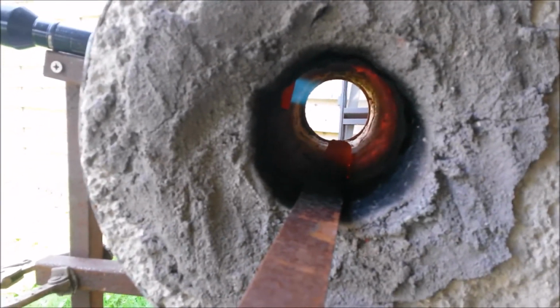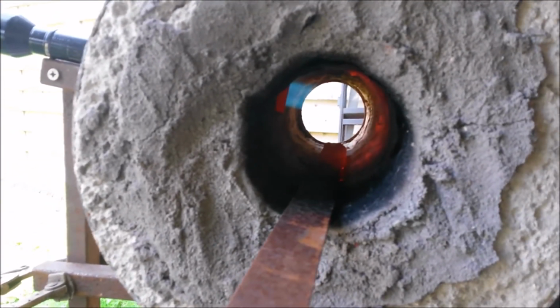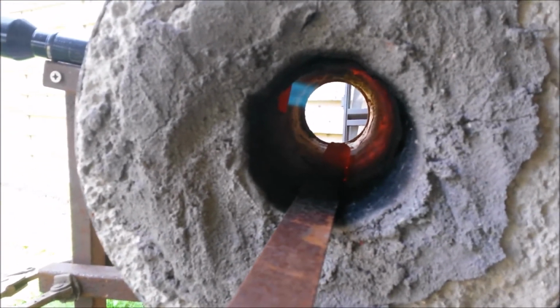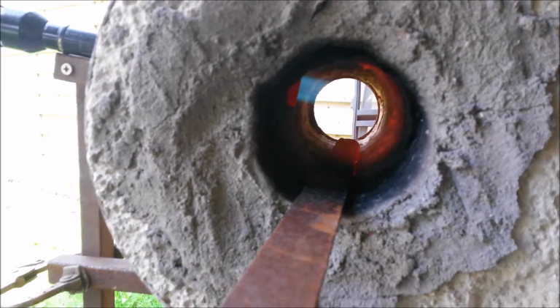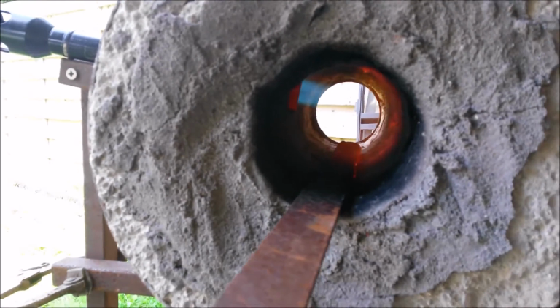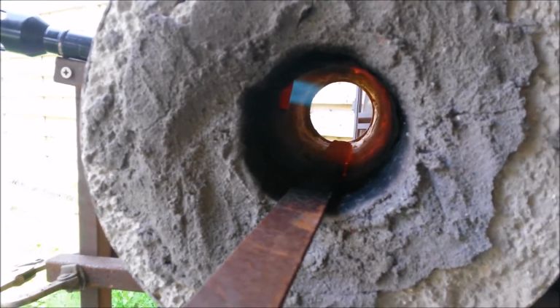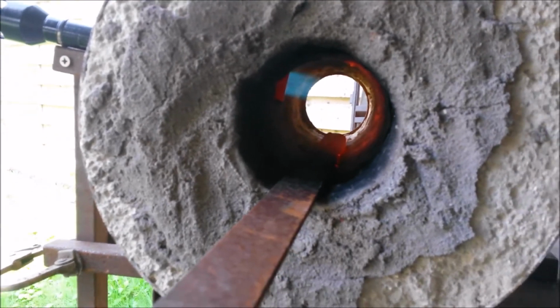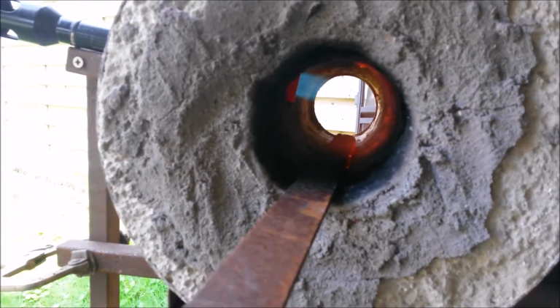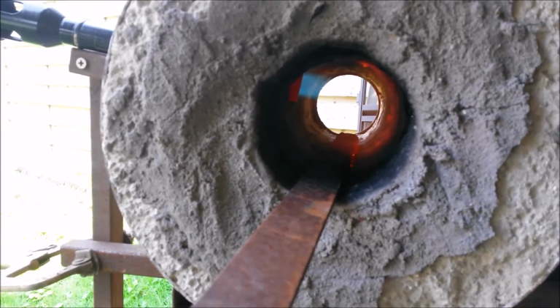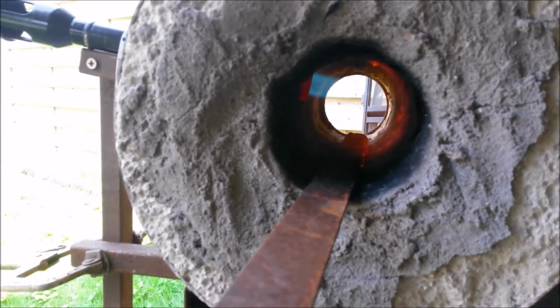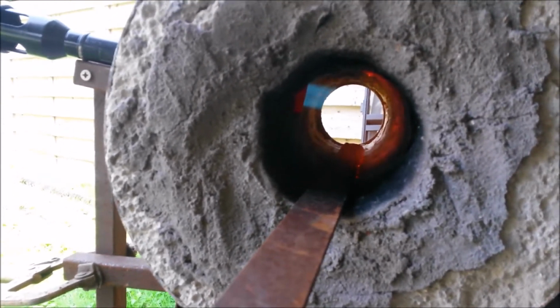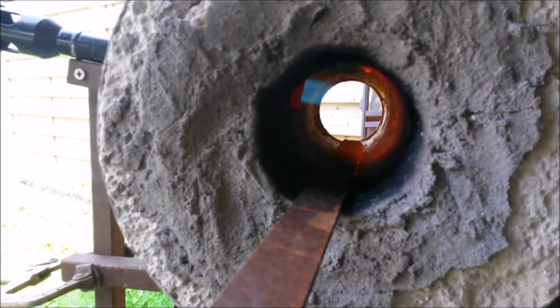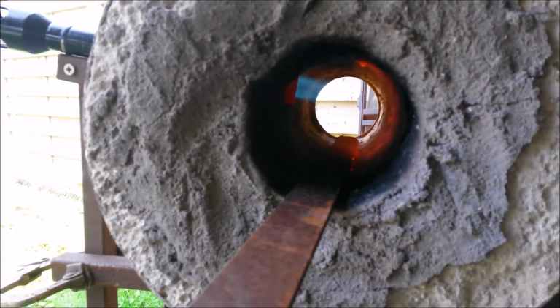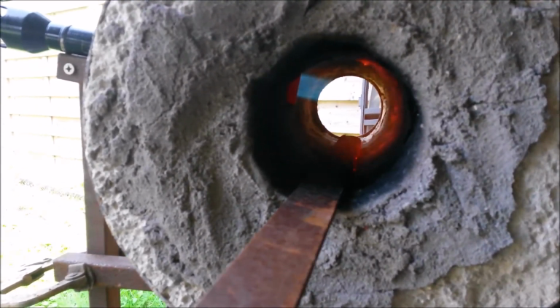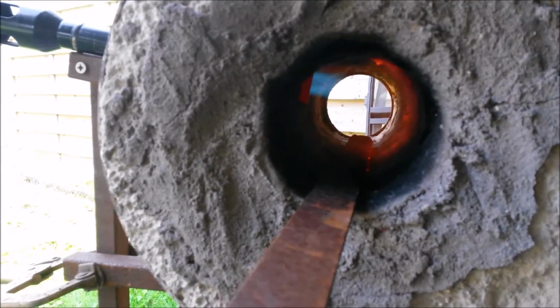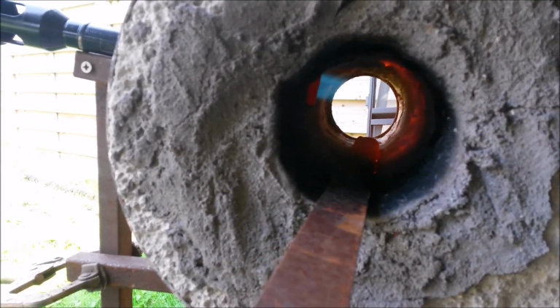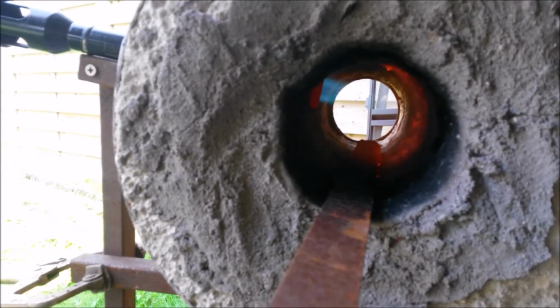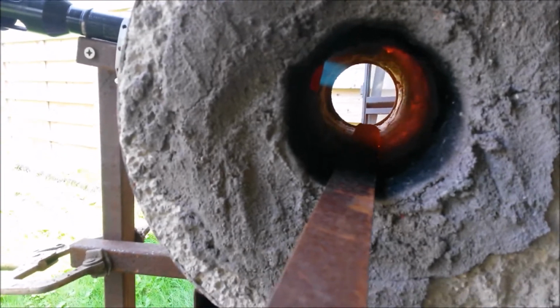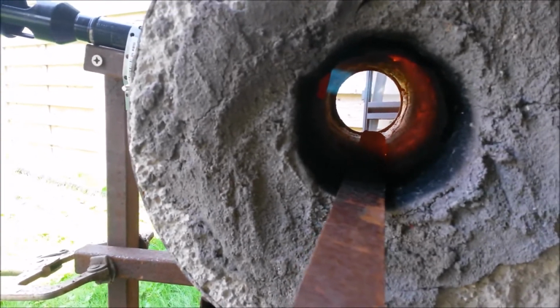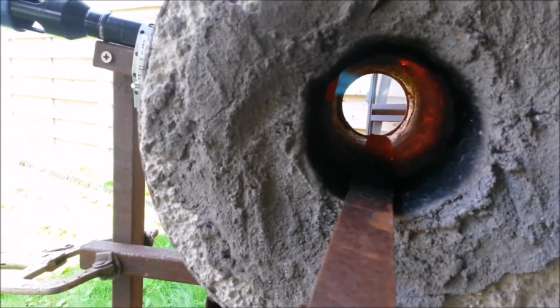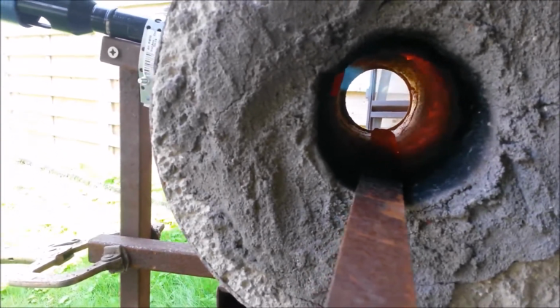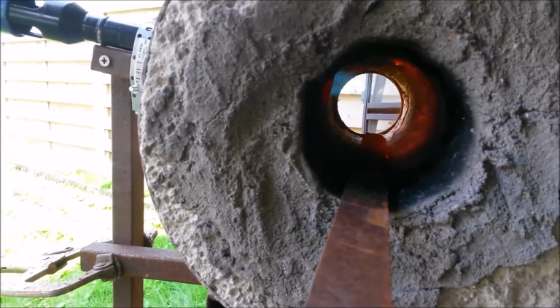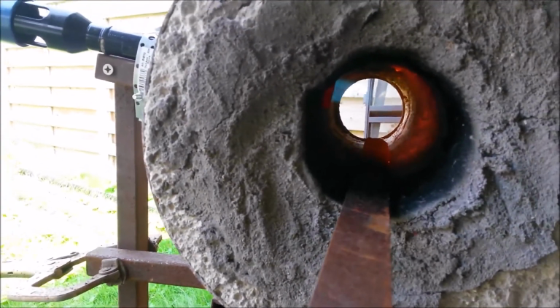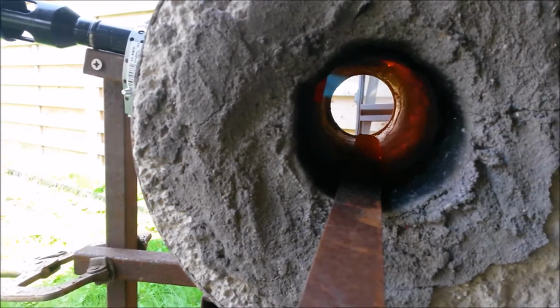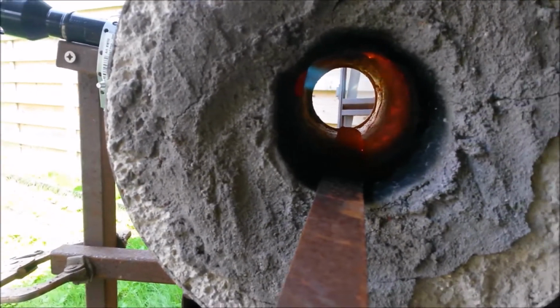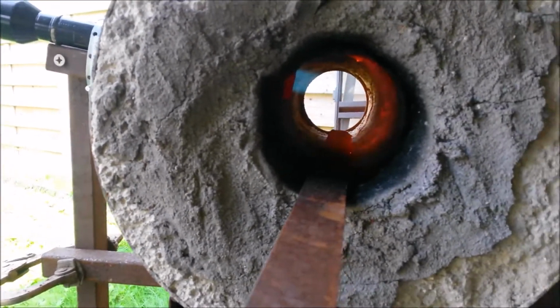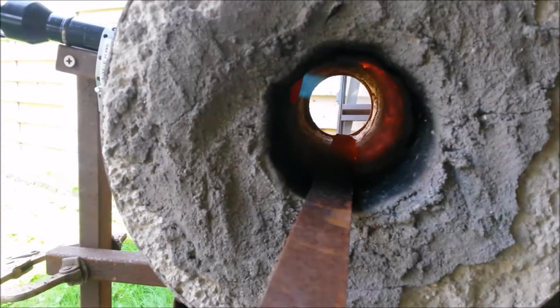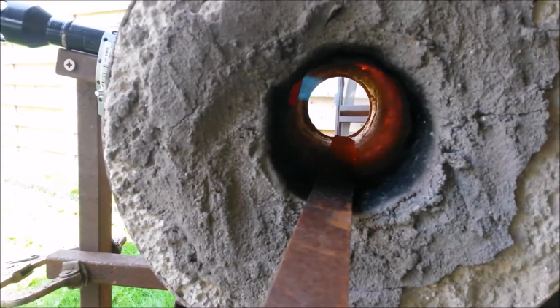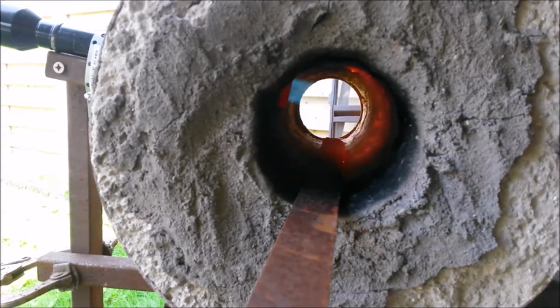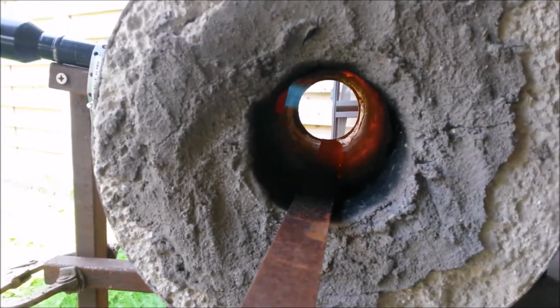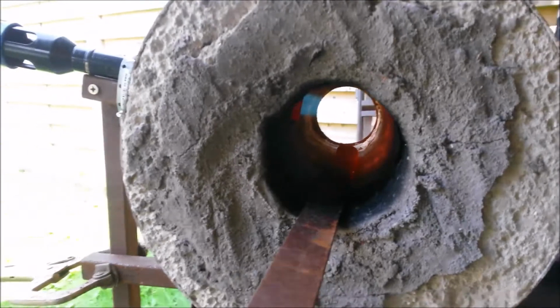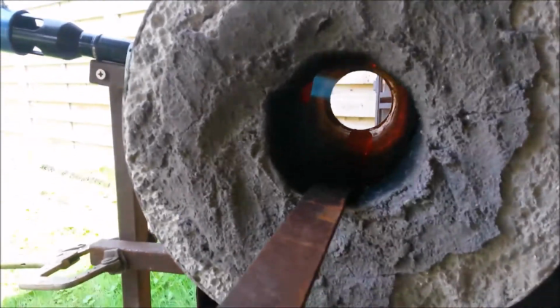I'm going to move a bit, and once I've done this a couple of times you can start to increase the heat.